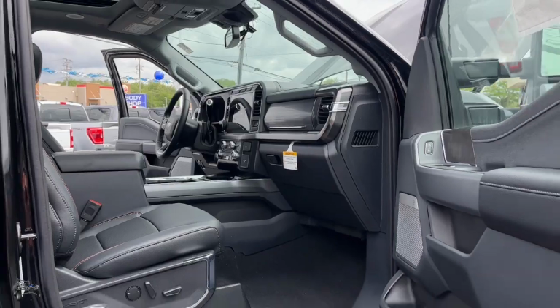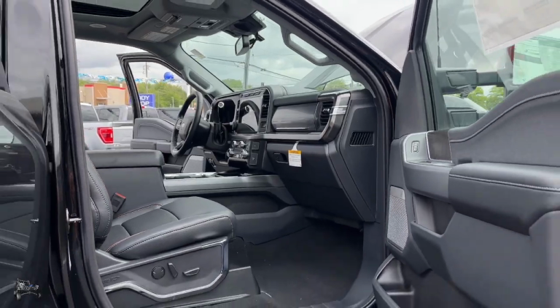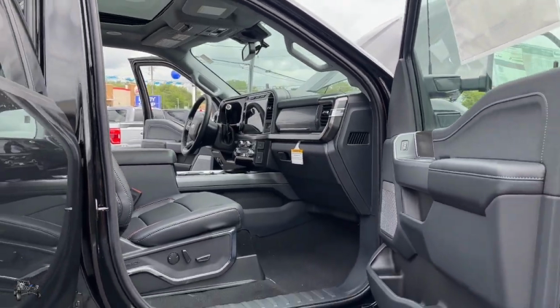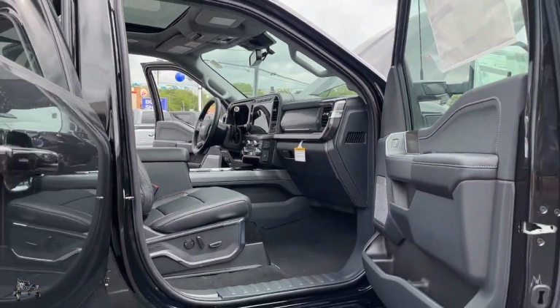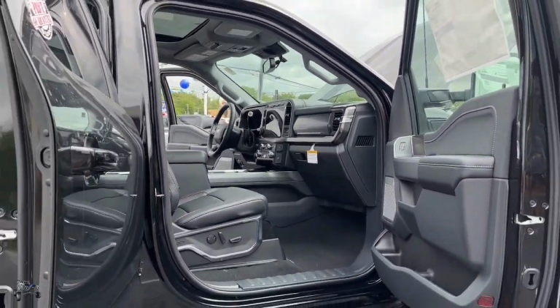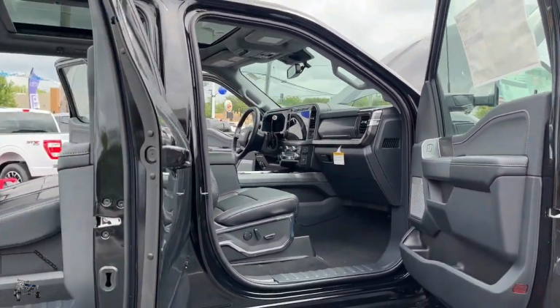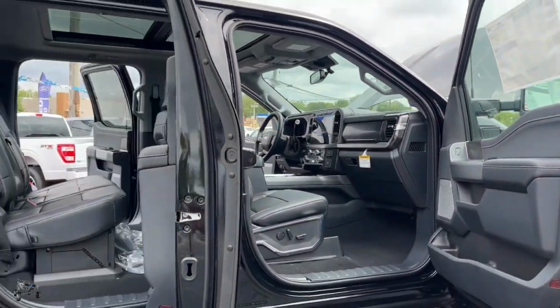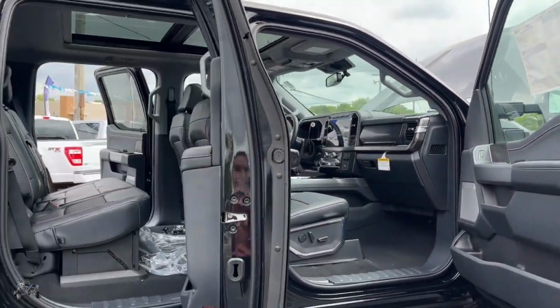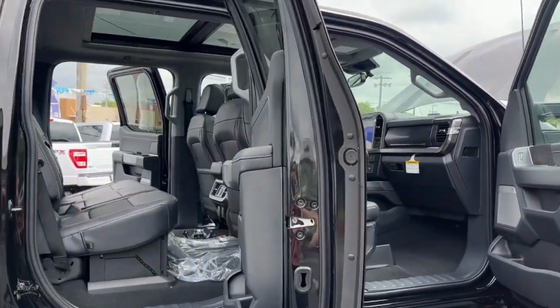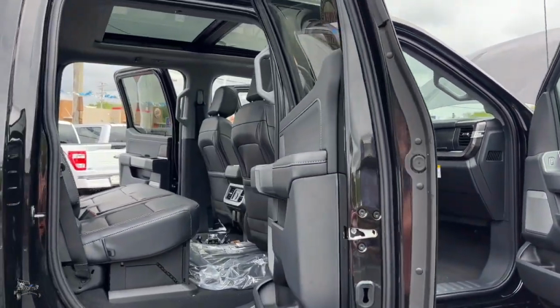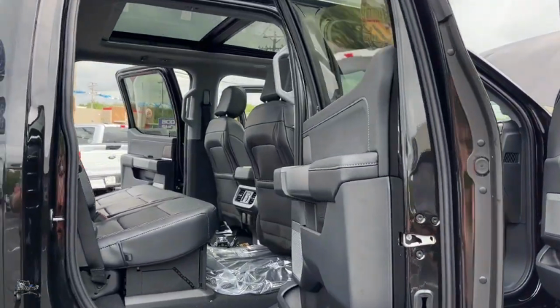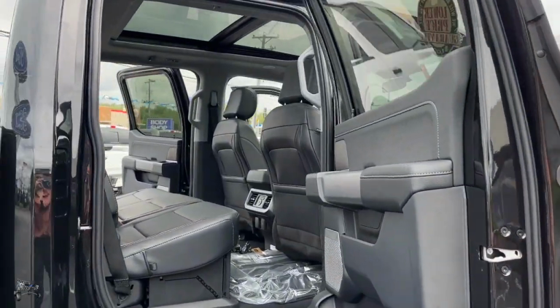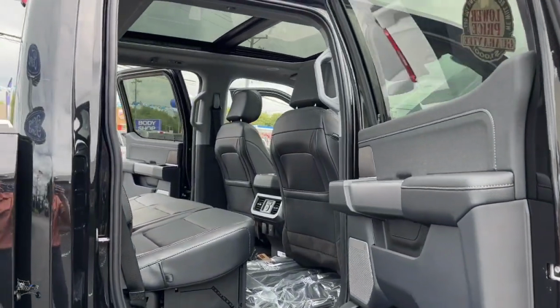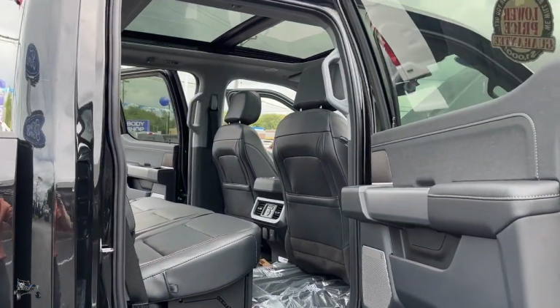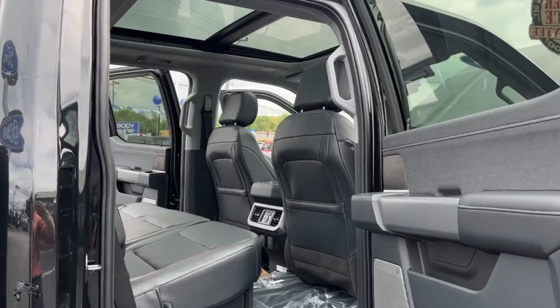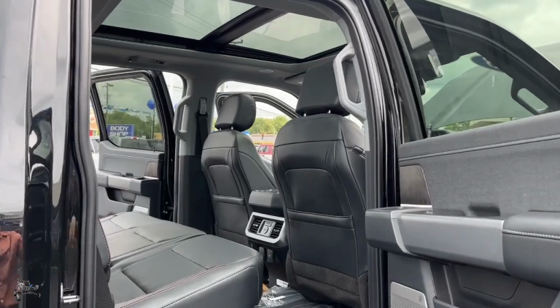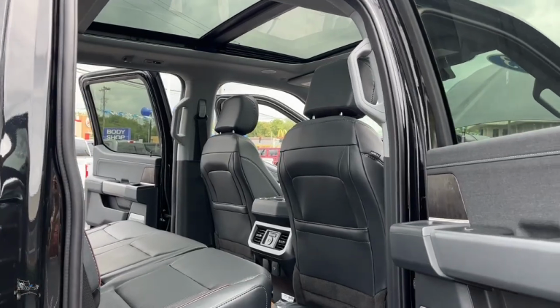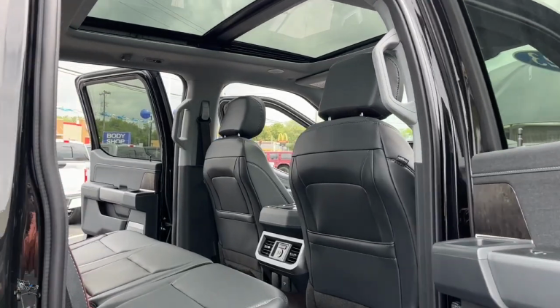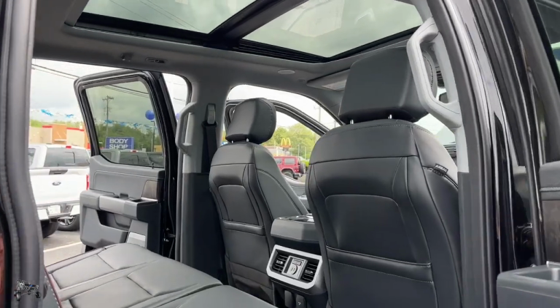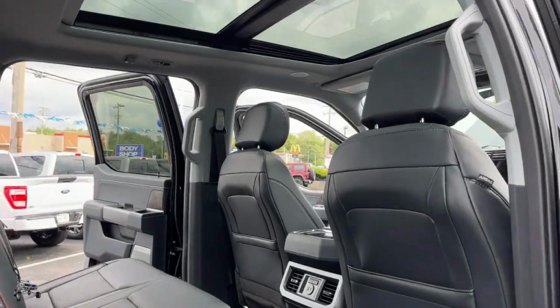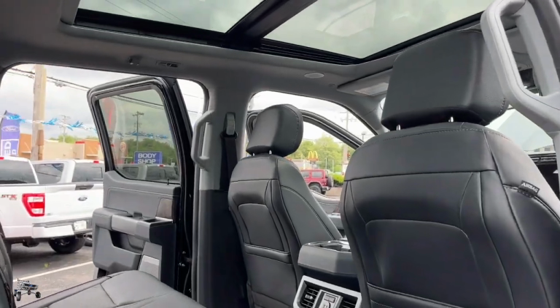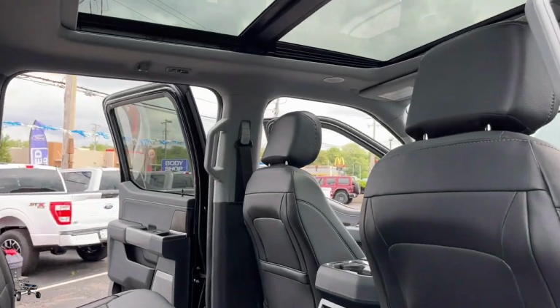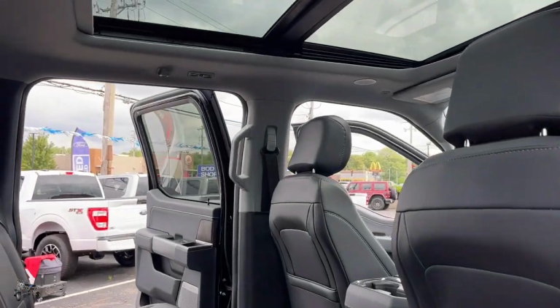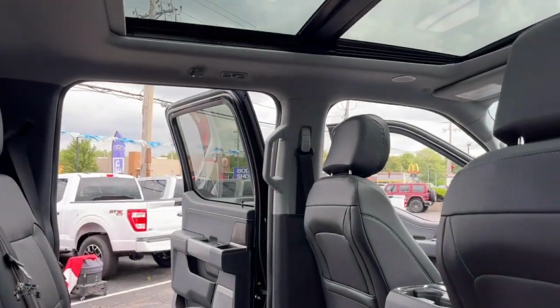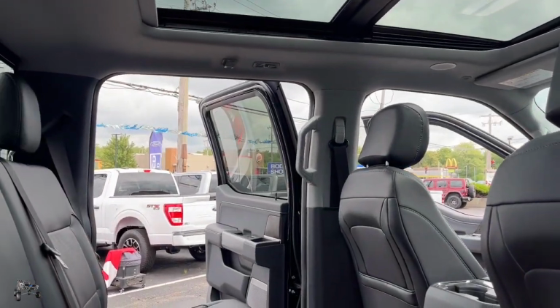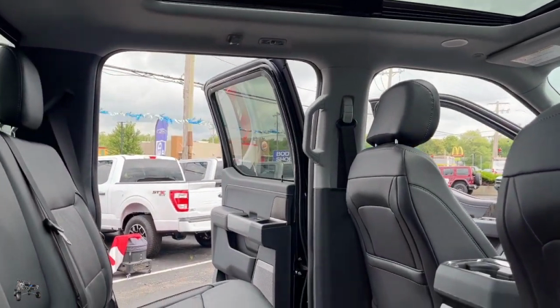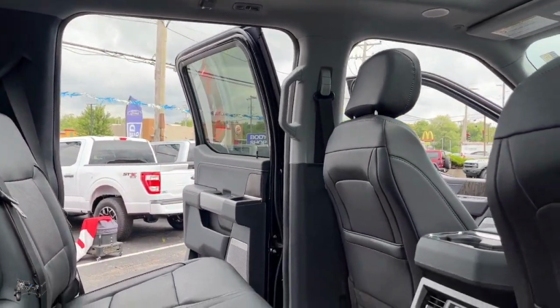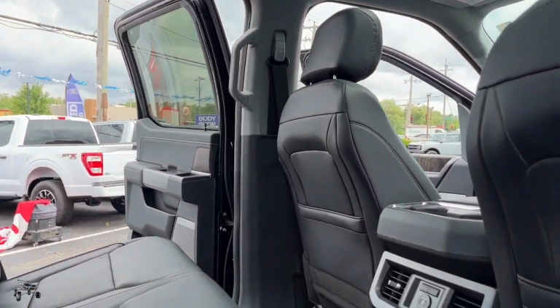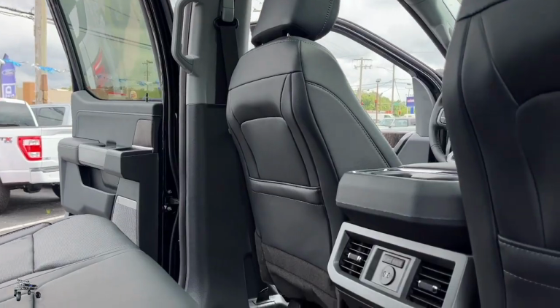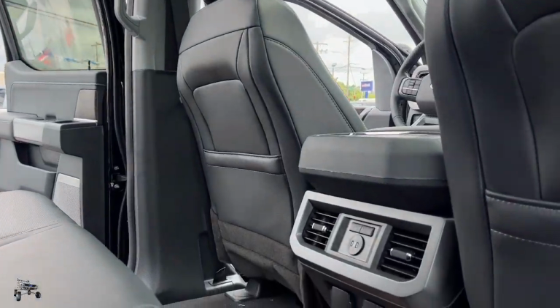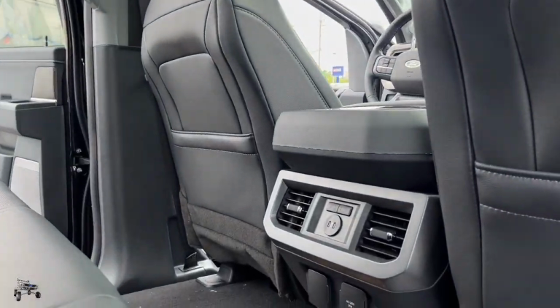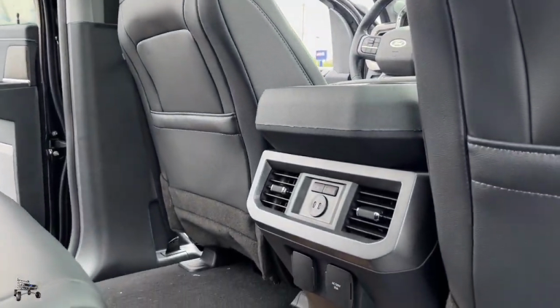Power seats on both sides, that way you're not moving with that manual shift, having to slide back and forth. As you move on to the back, you're going to notice the heated seats — that way it's not just you guys getting the benefit of that hot butt.